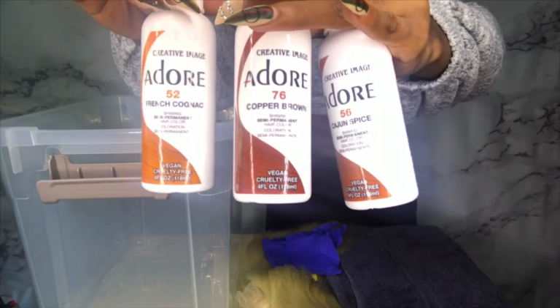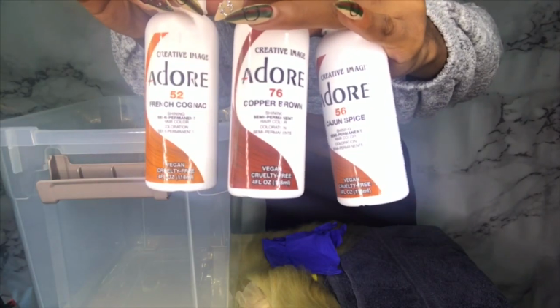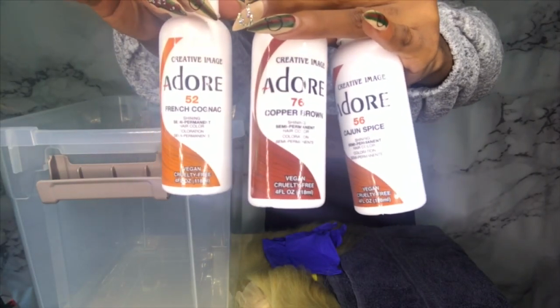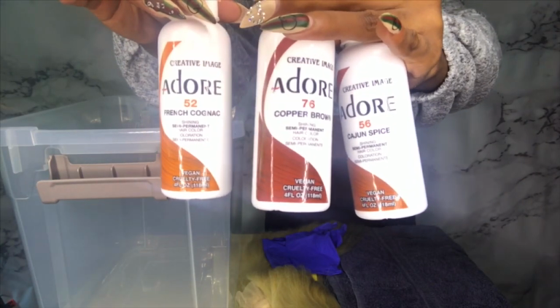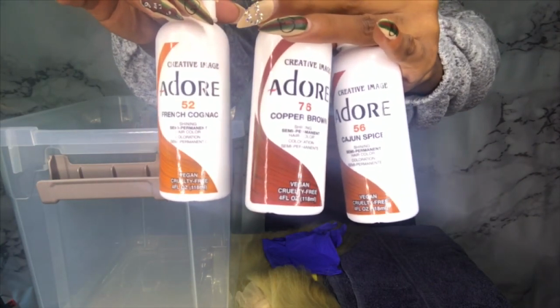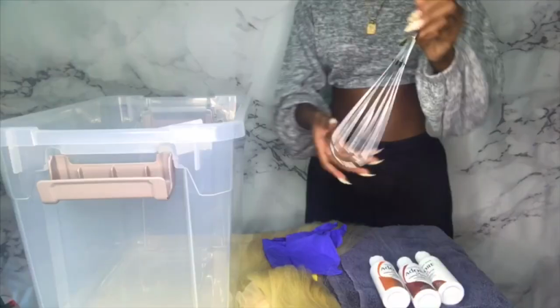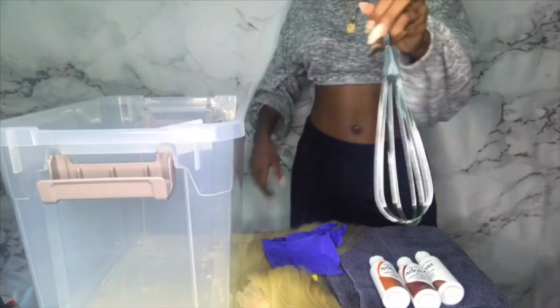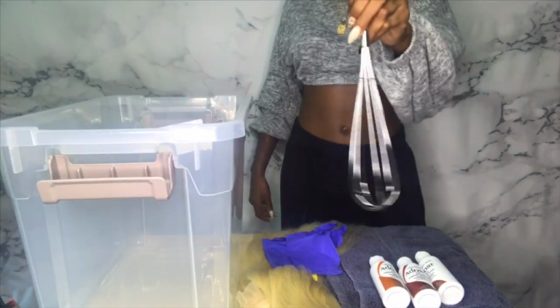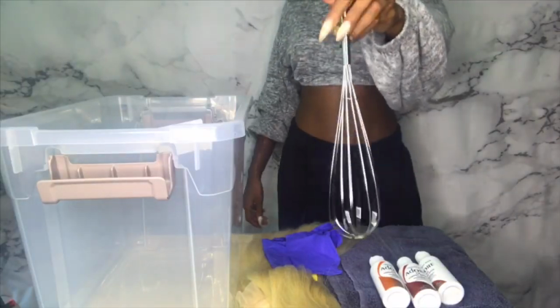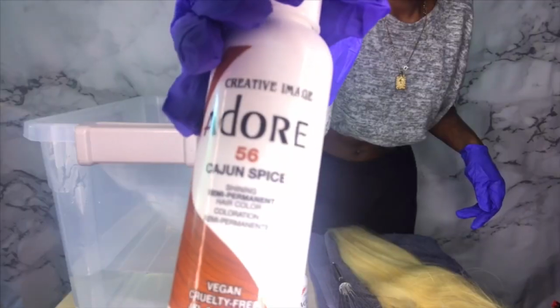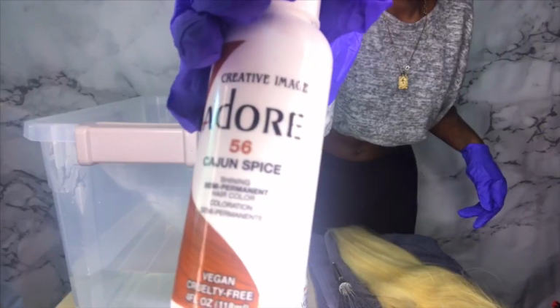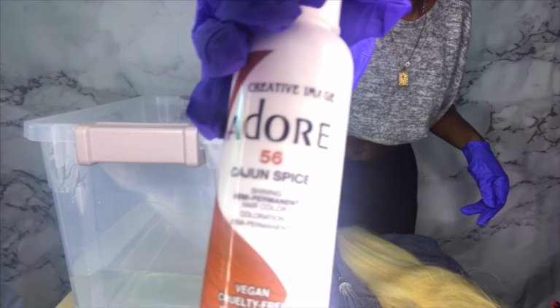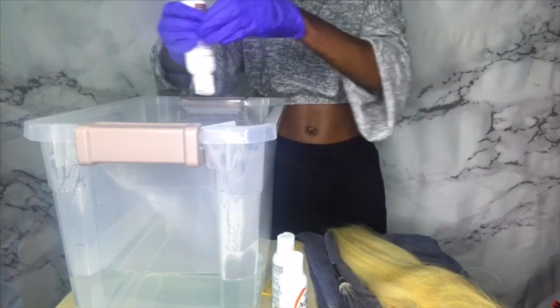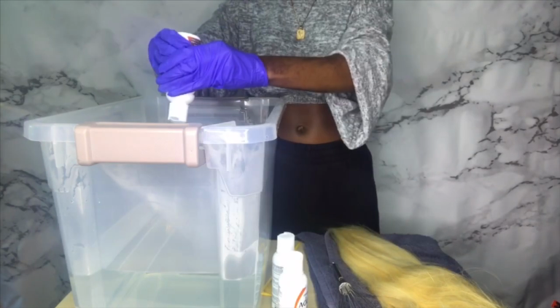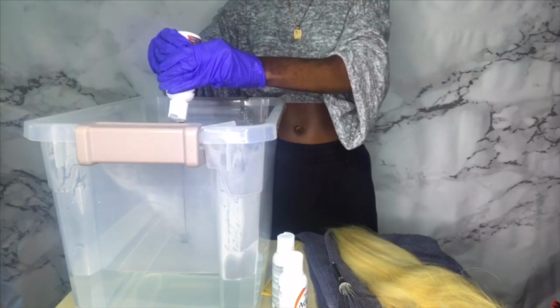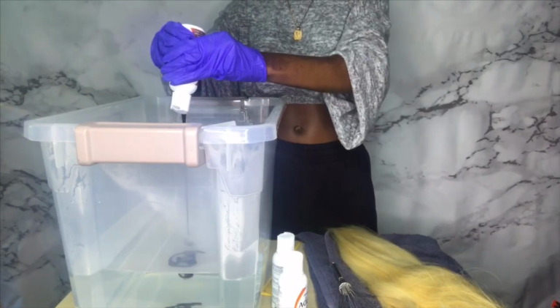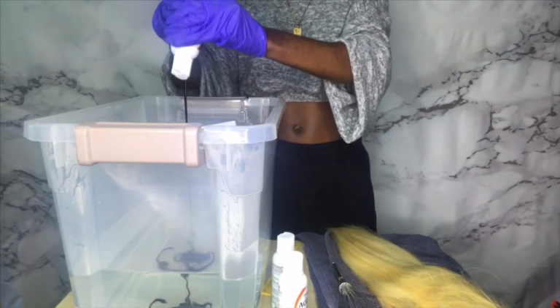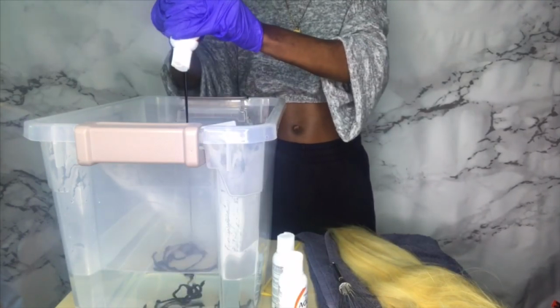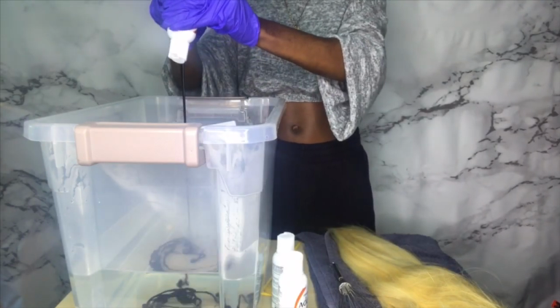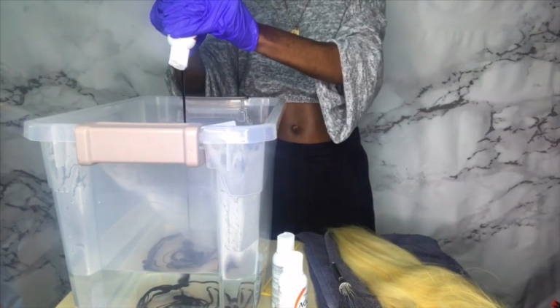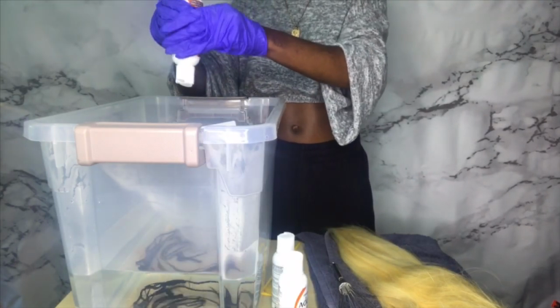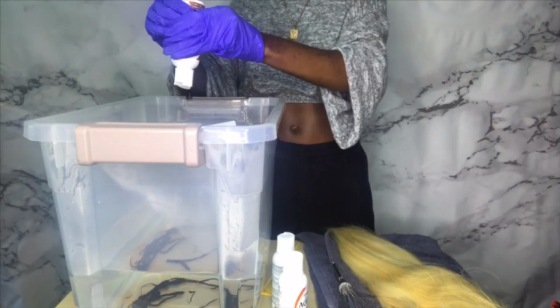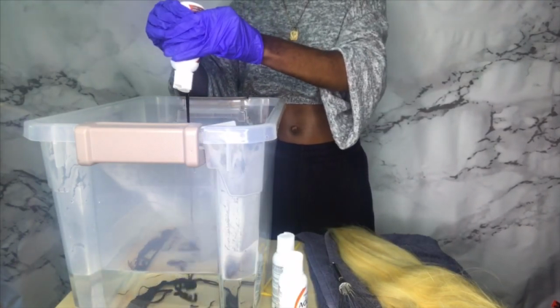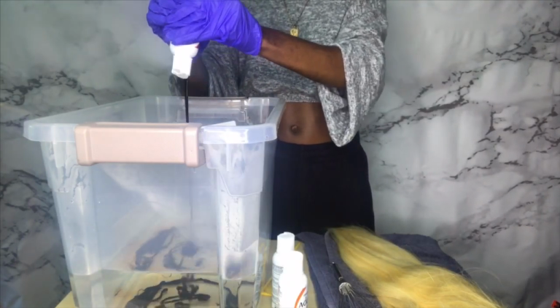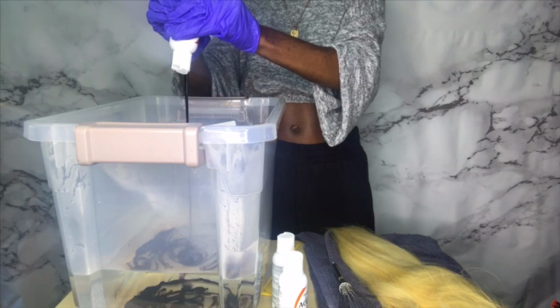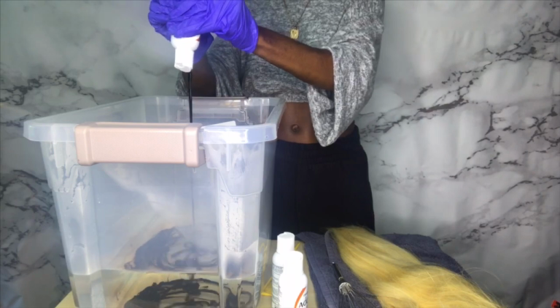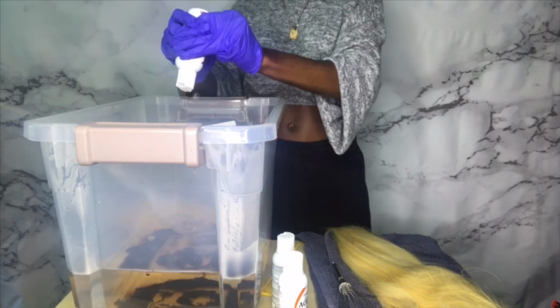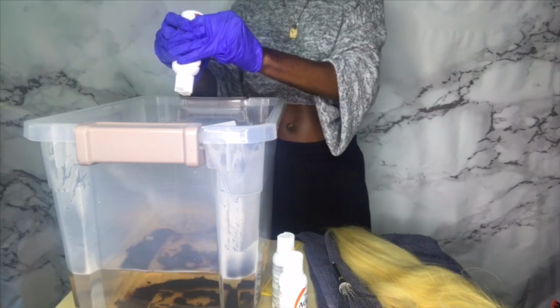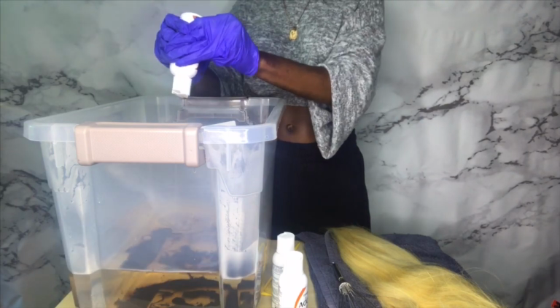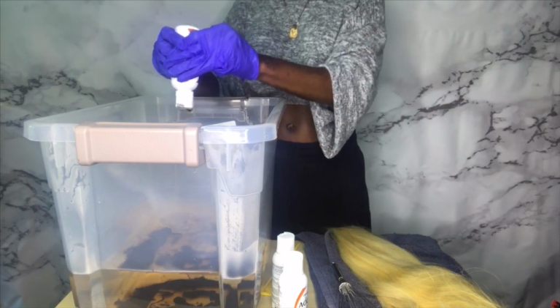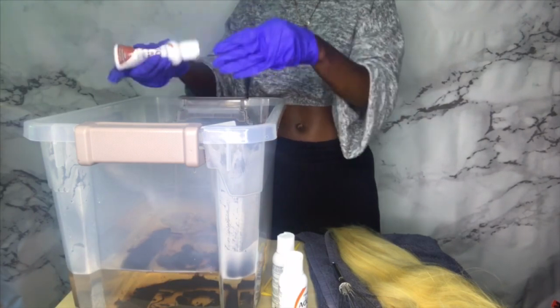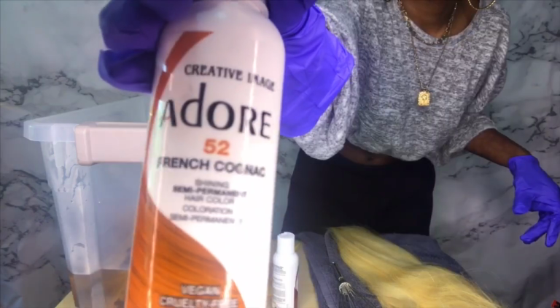The colors are from Adora: French Cognac, Copper Brown, and Cajun Spice, and something to mix with. We're gonna start with Cajun Spice. Fill your bucket up with hot water — I got my hot water straight from the sink. I'm not boiling any water; all those extra steps aren't necessary.